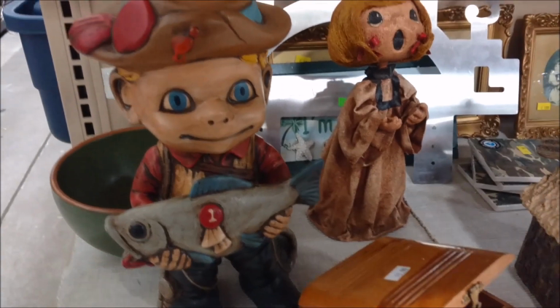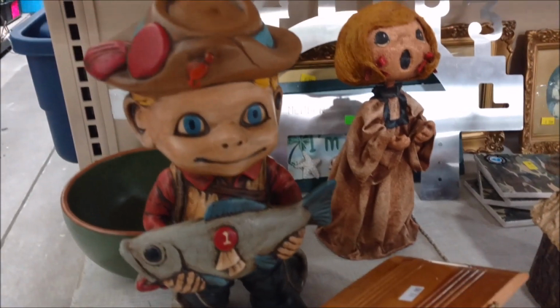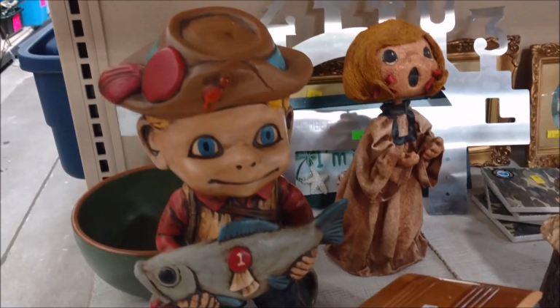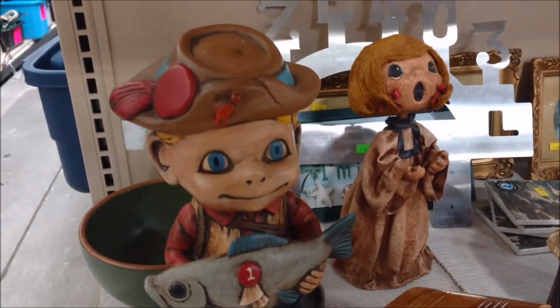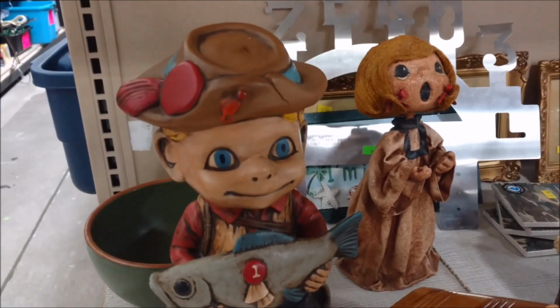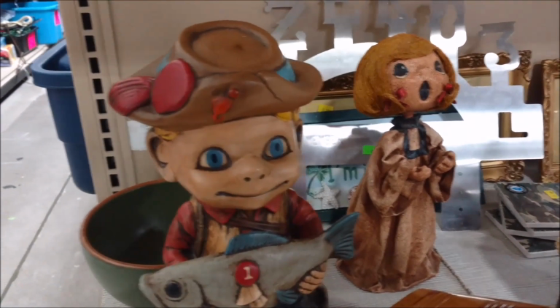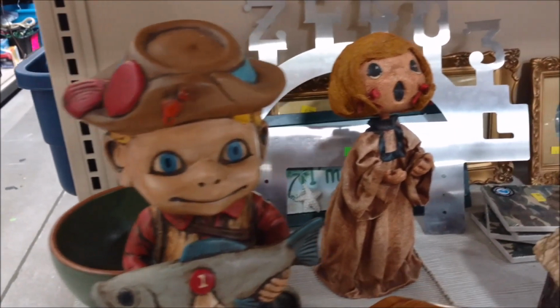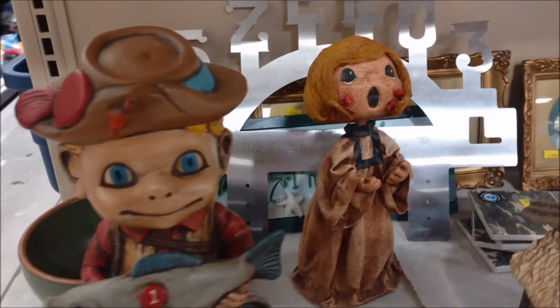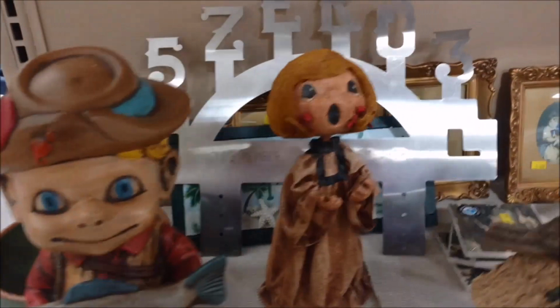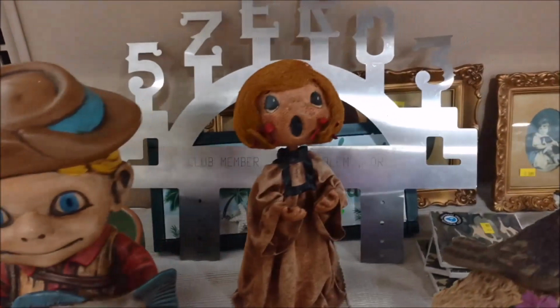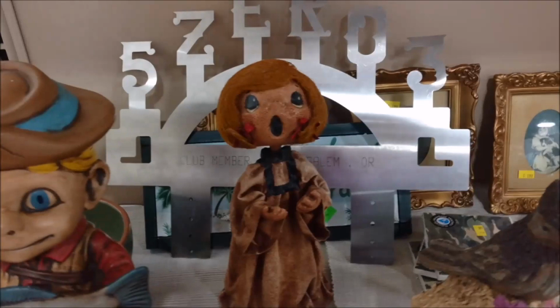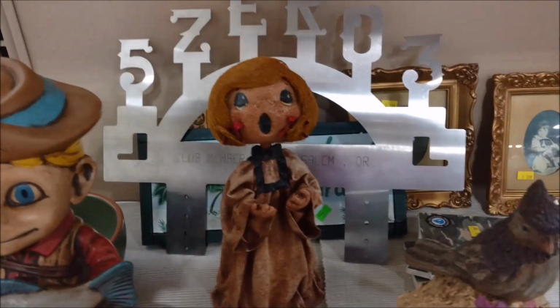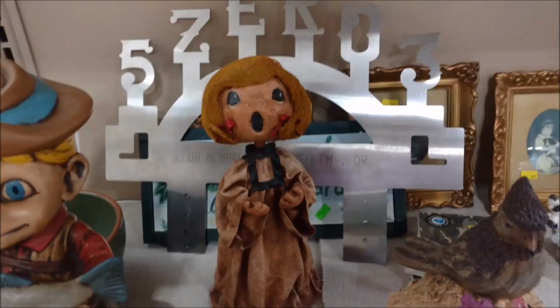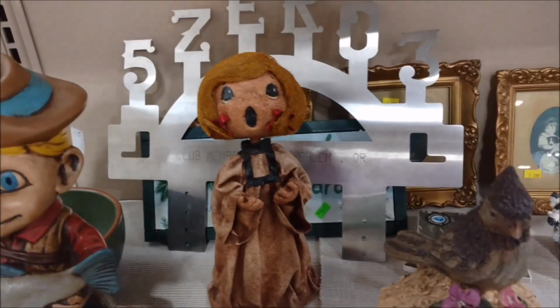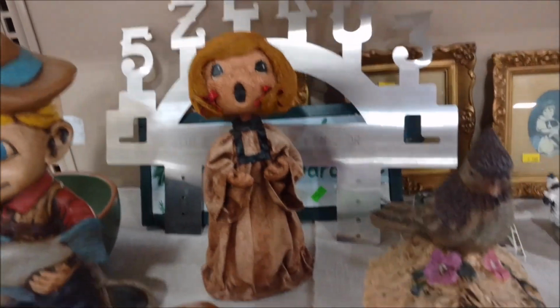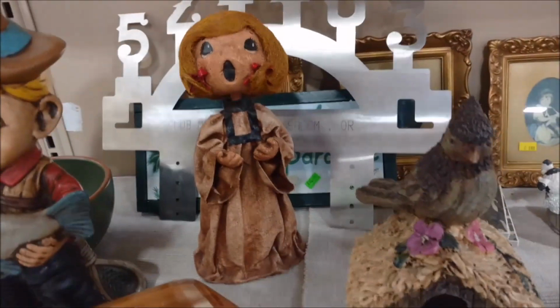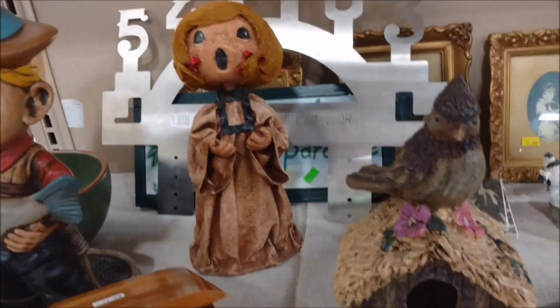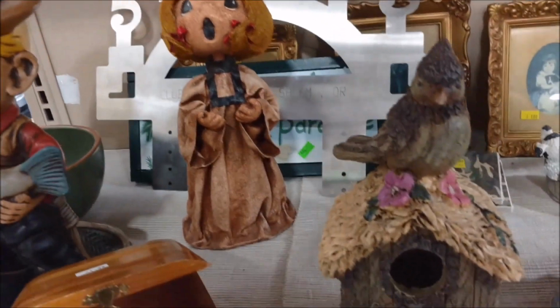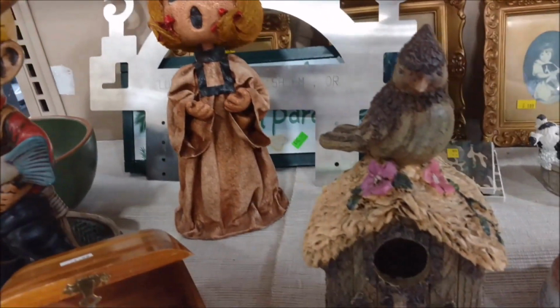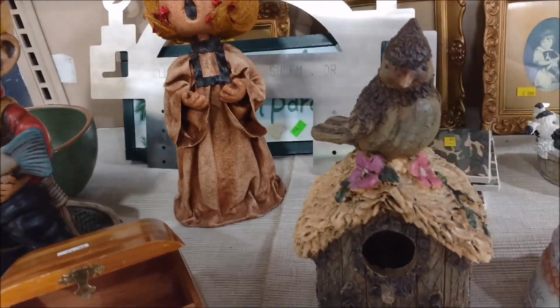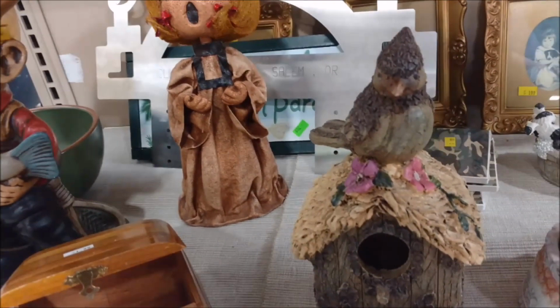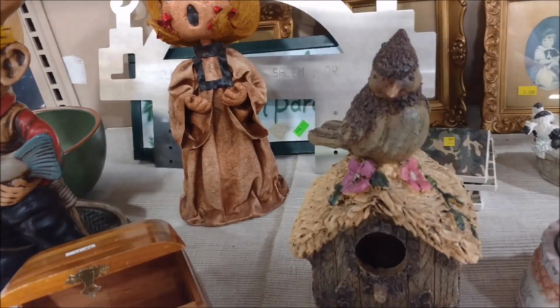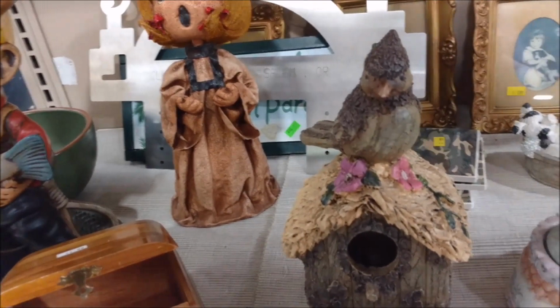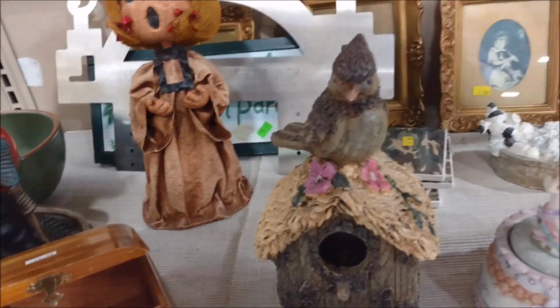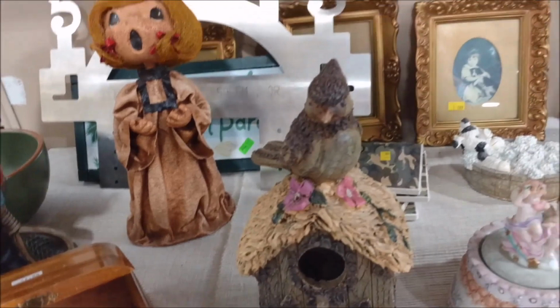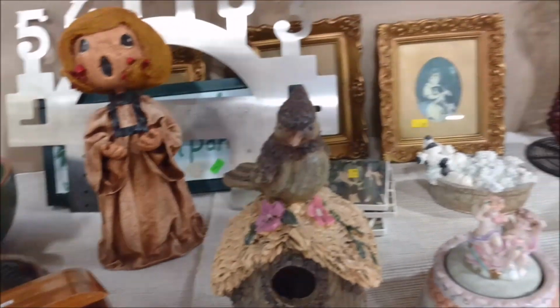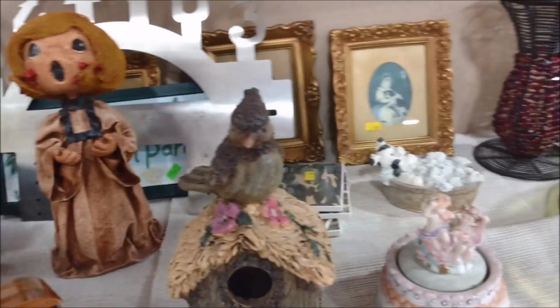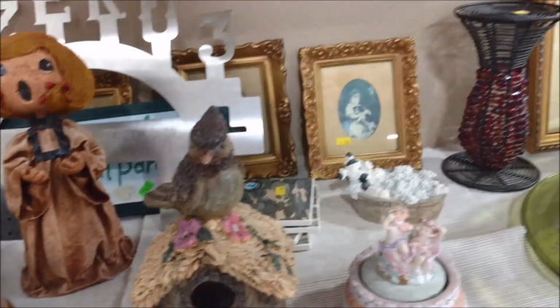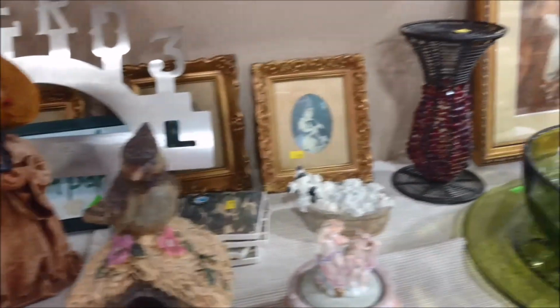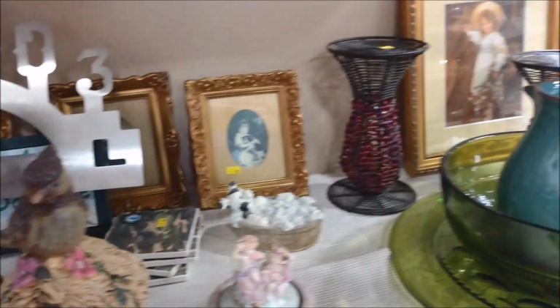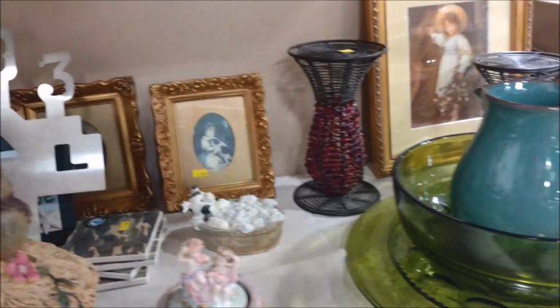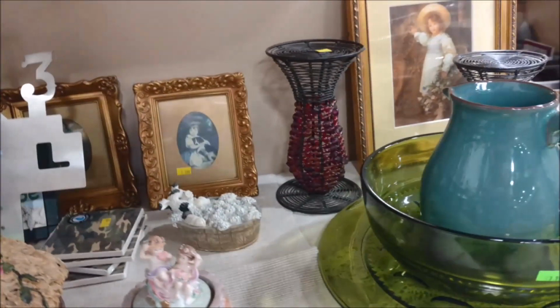I know that this is antiquing, but I just don't understand. And that bird looks like it is daring you to touch his birdhouse.